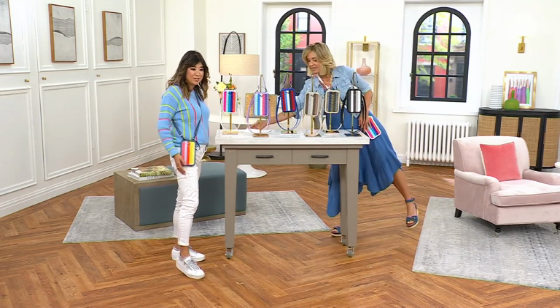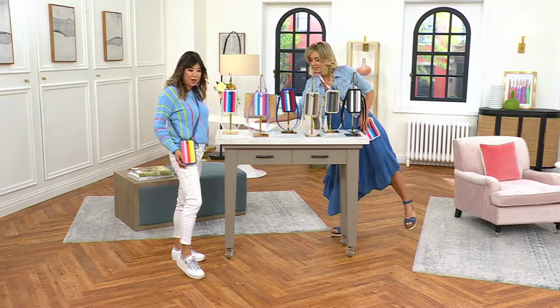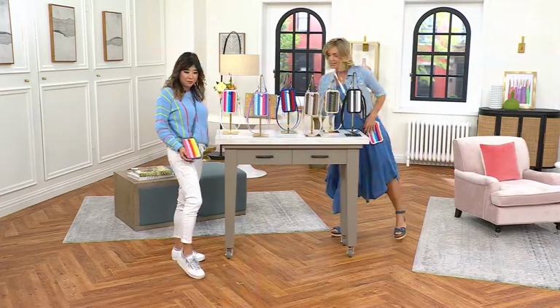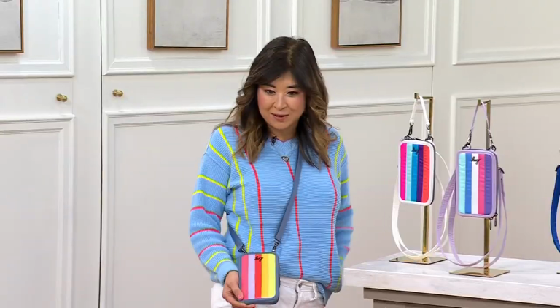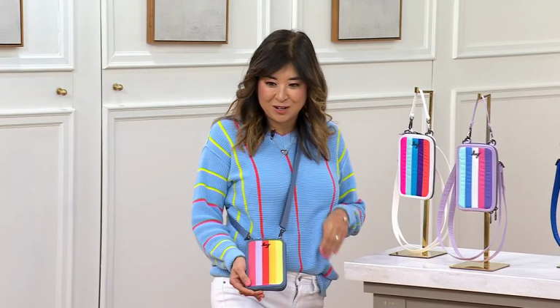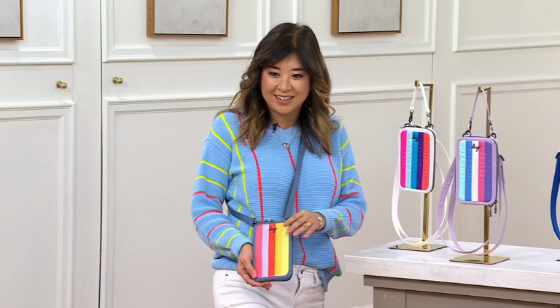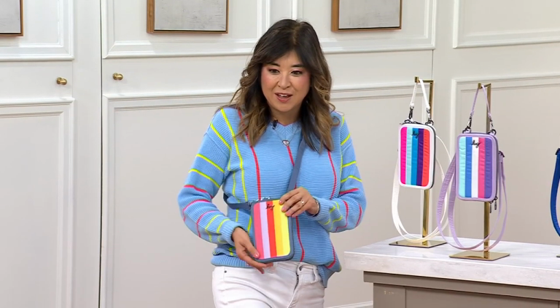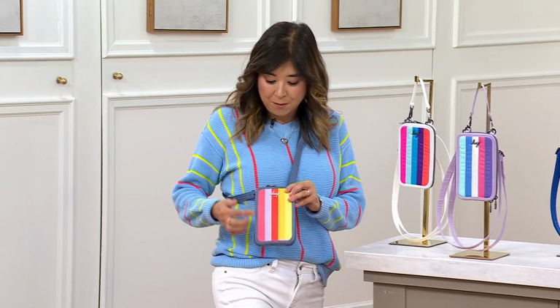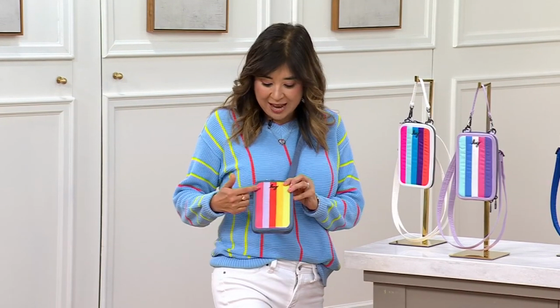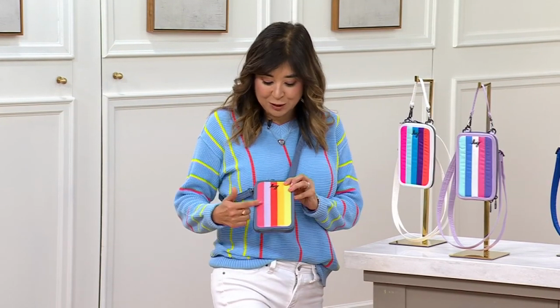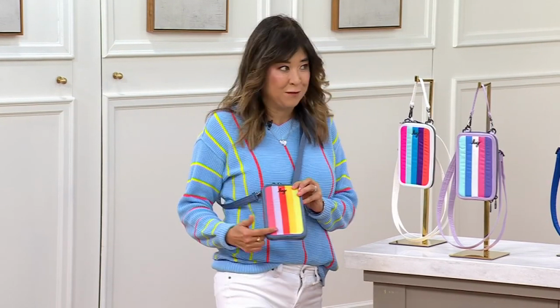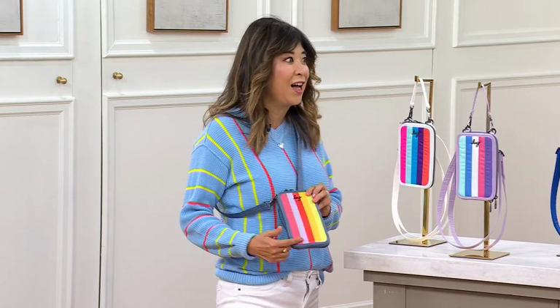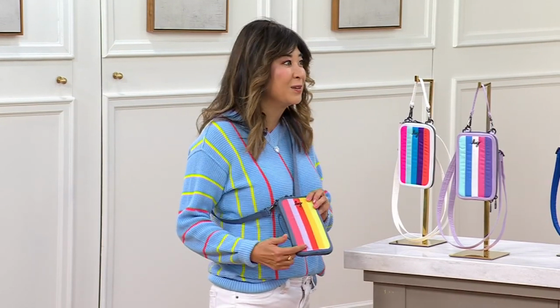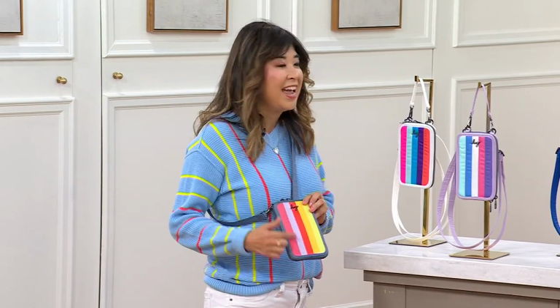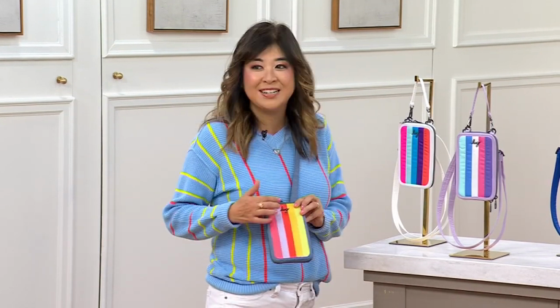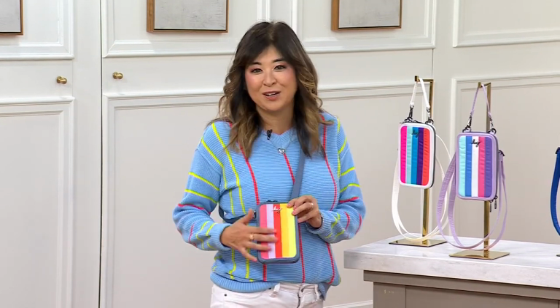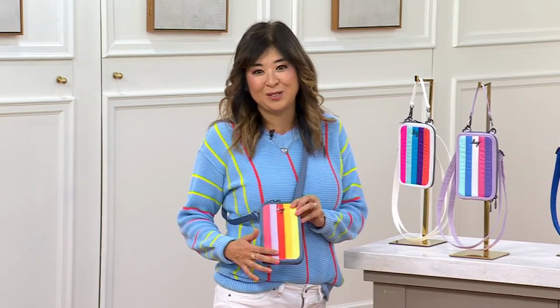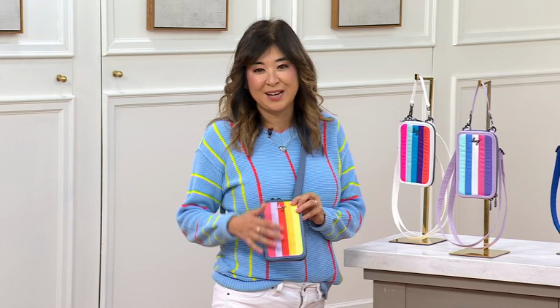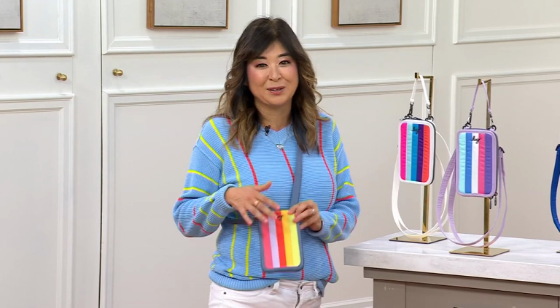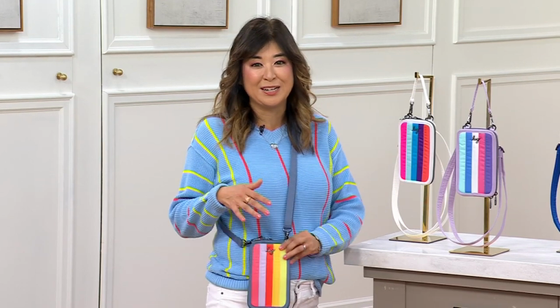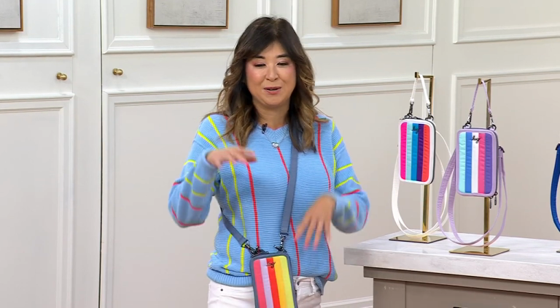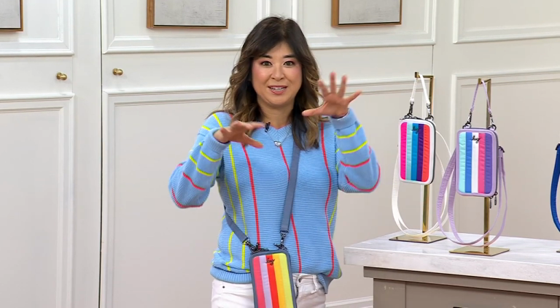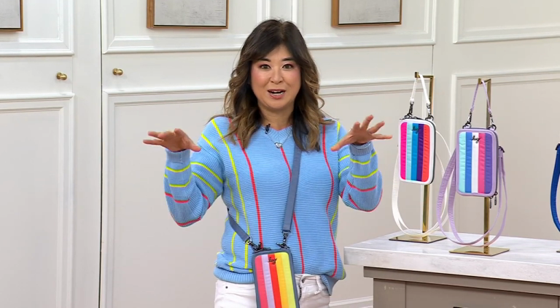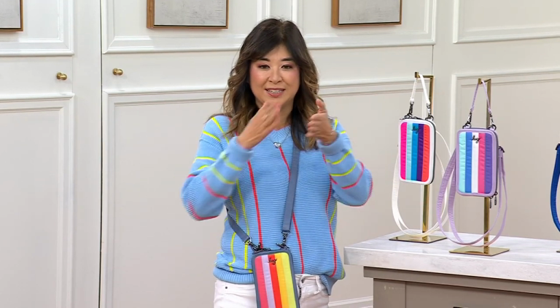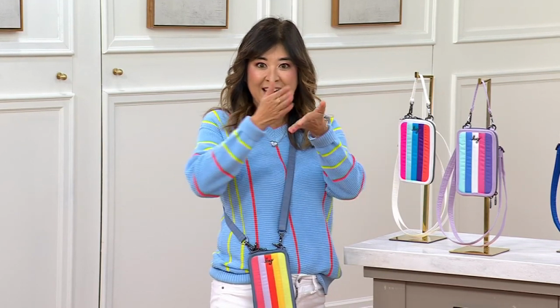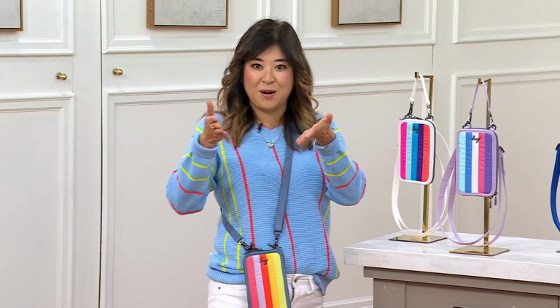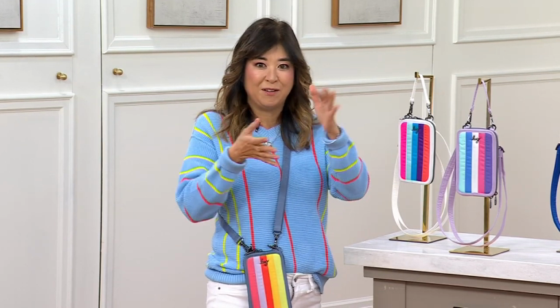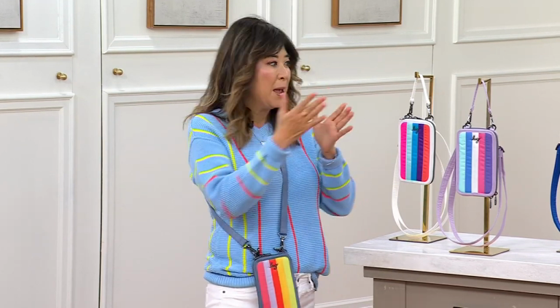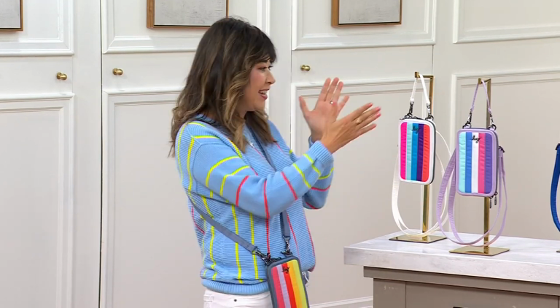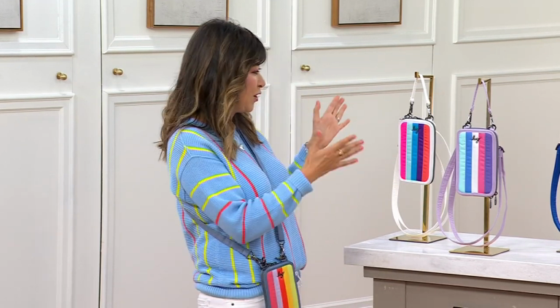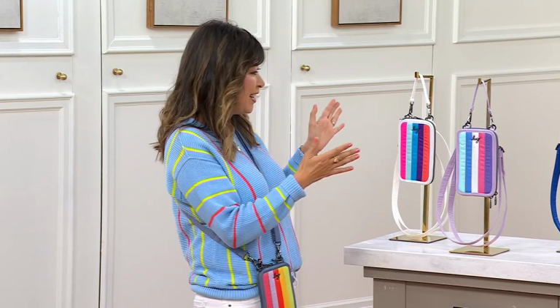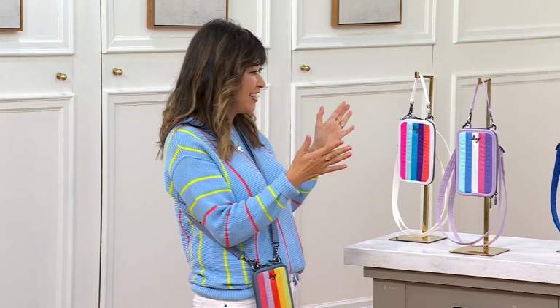We took all of our fabric that you know and love from our bags and took your favorite colors and made different color stories. I had a really fun time taking swatches and laying them all out and making different combinations here.